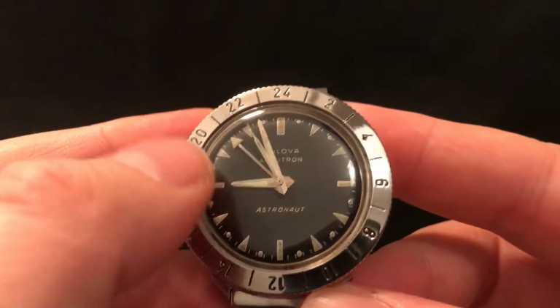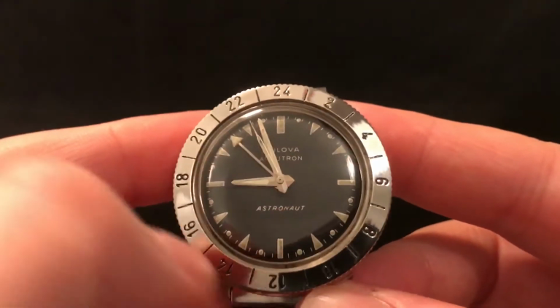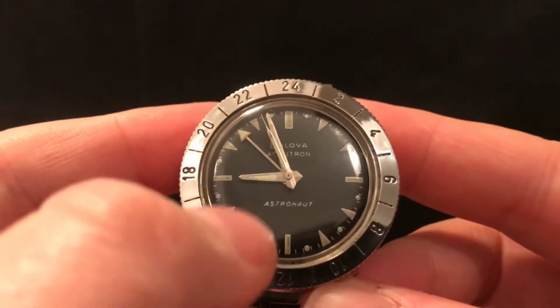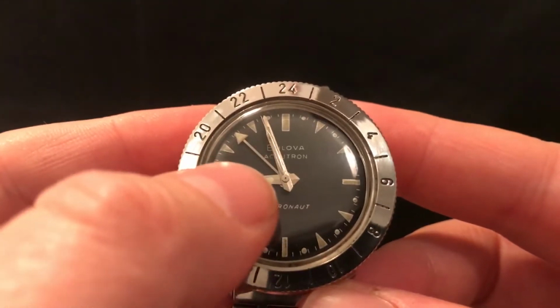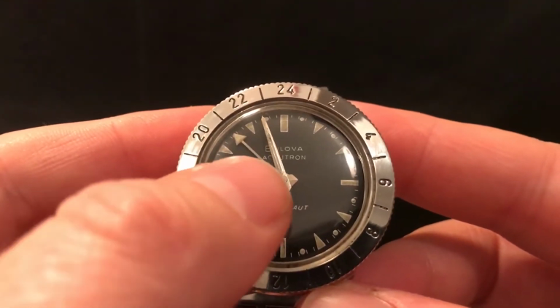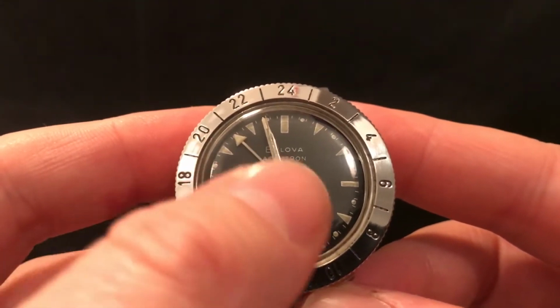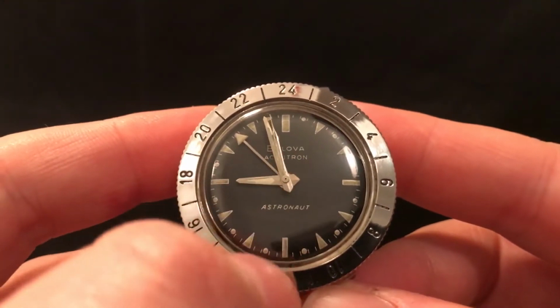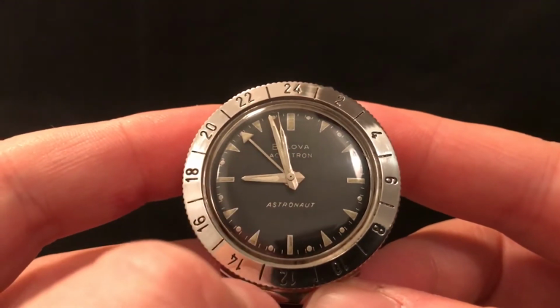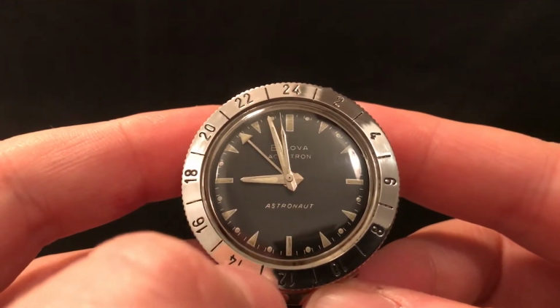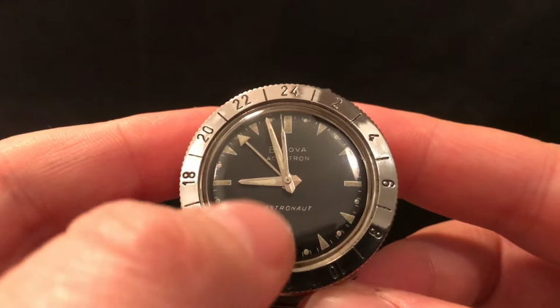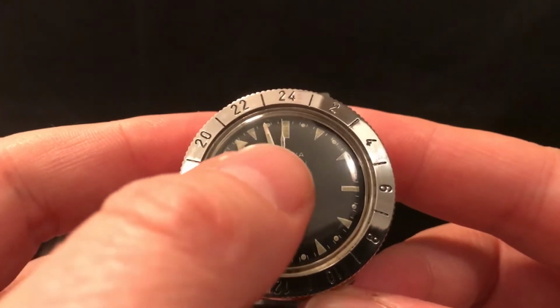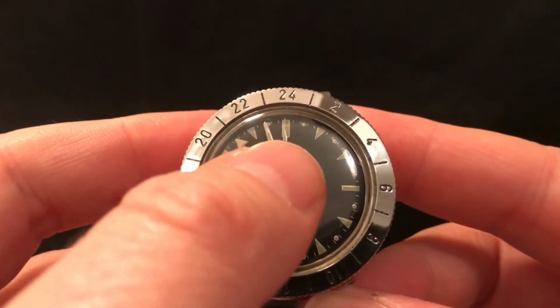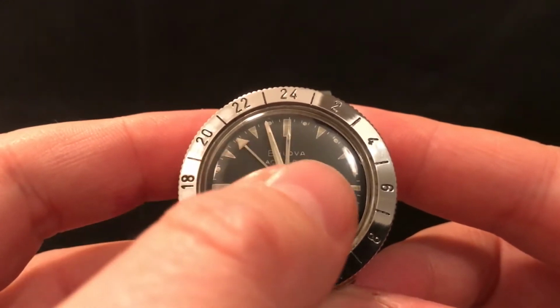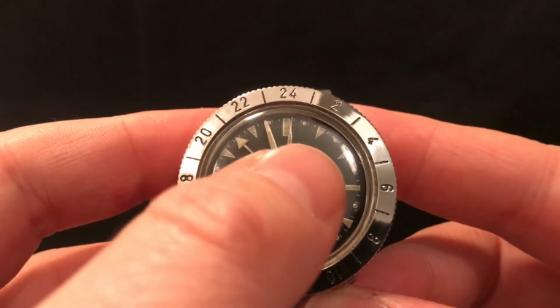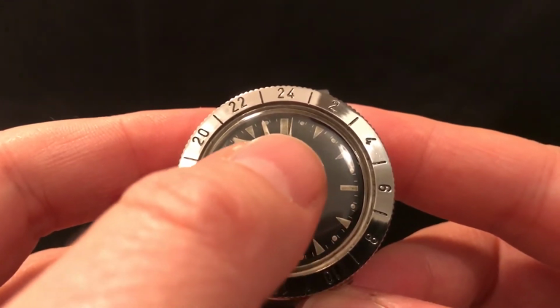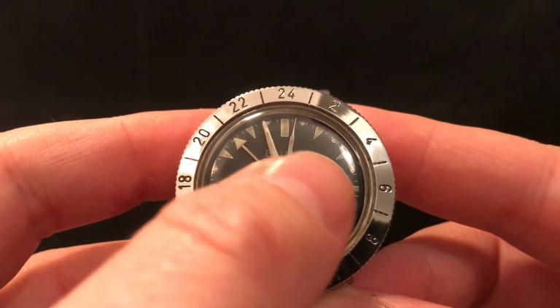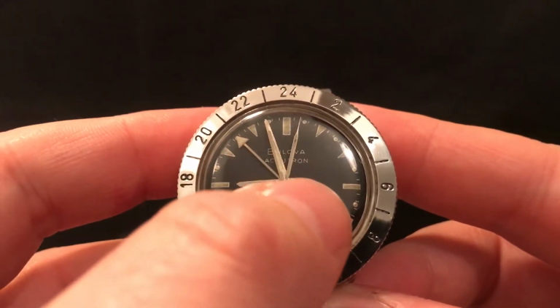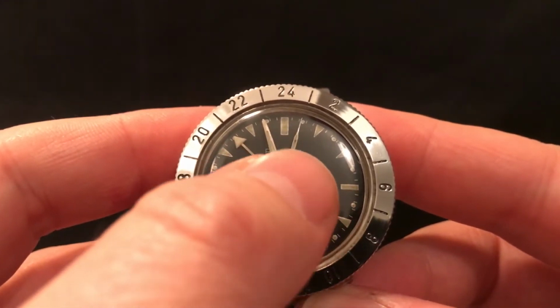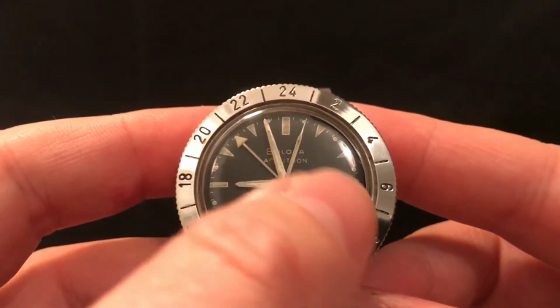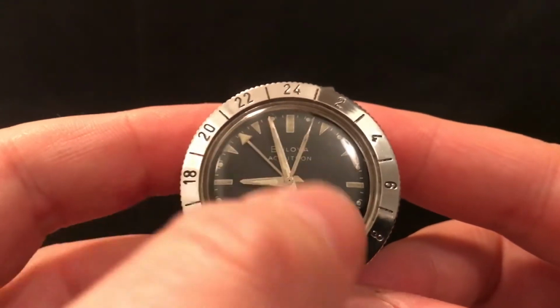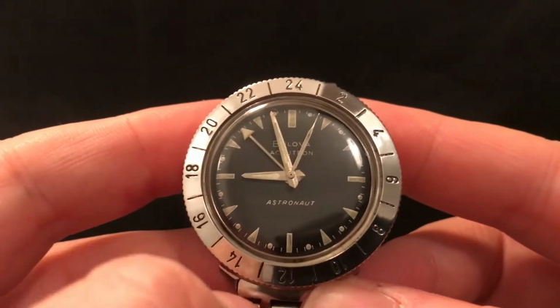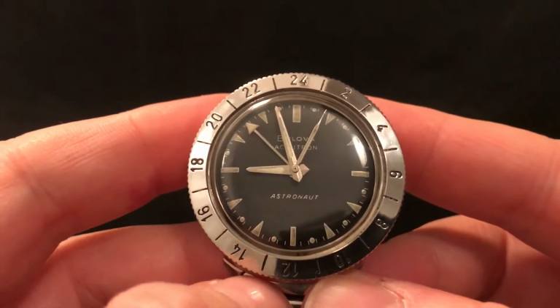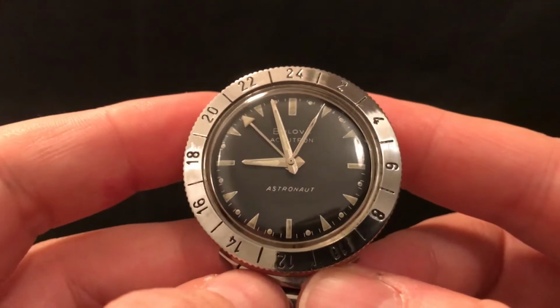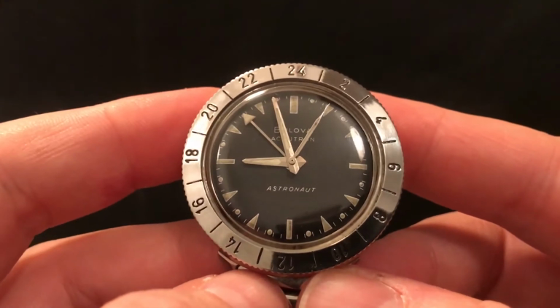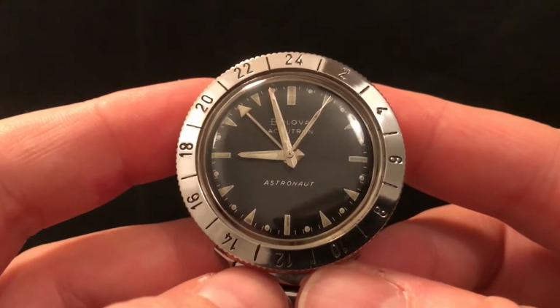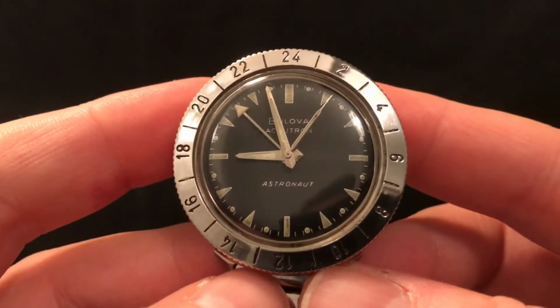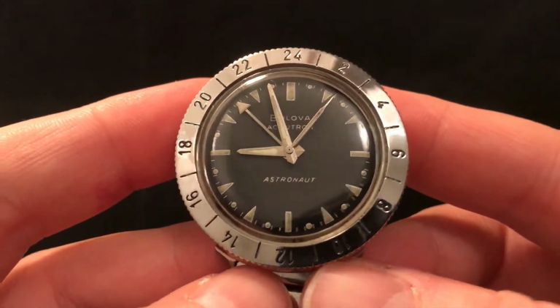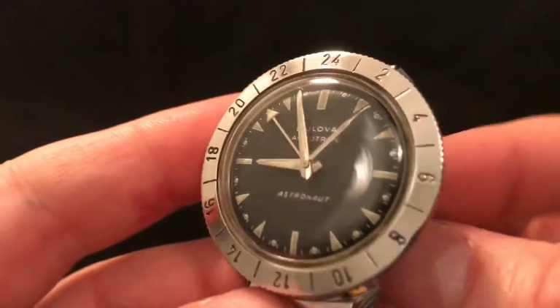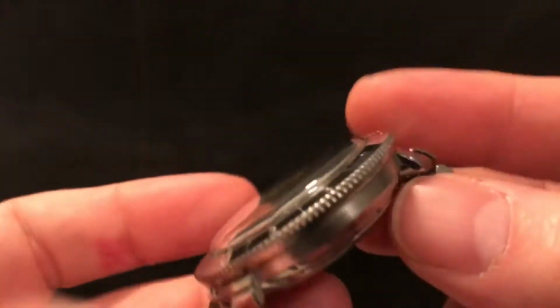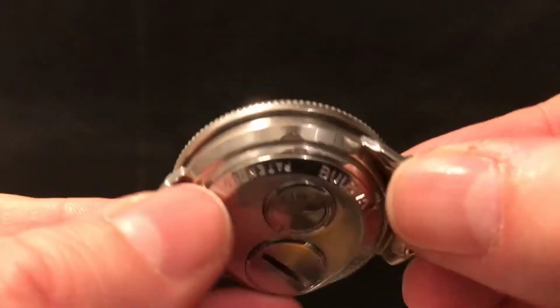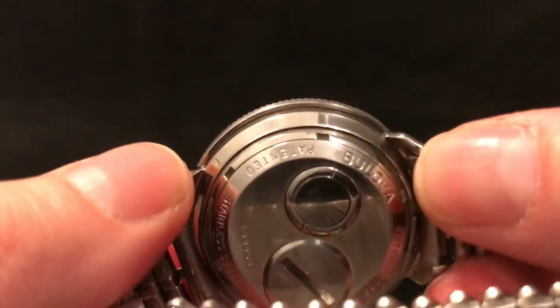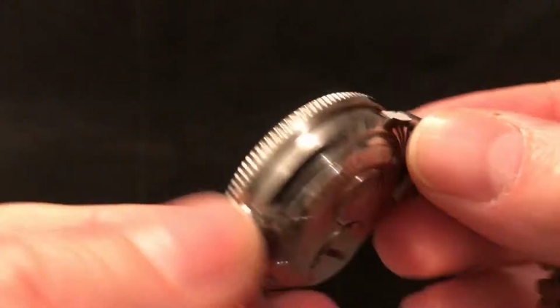There's a tuning fork inside the watch oscillating about 300 times a second, and it's actually moving the second hand 300 times a second, which is why the sweep is so very, very smooth. If you hold it up to your ear you can hear a humming noise.